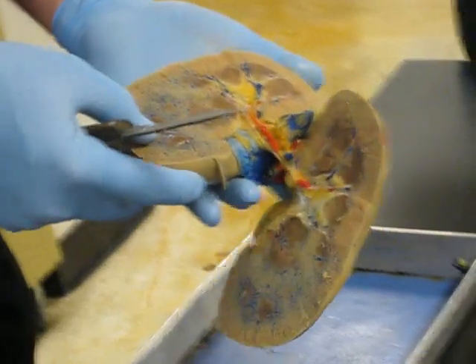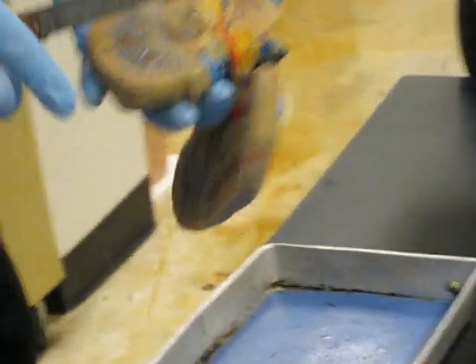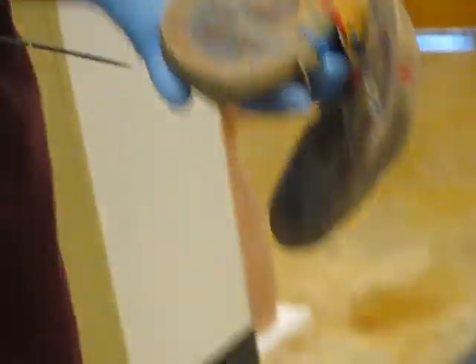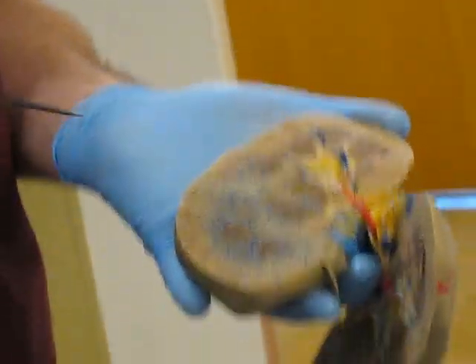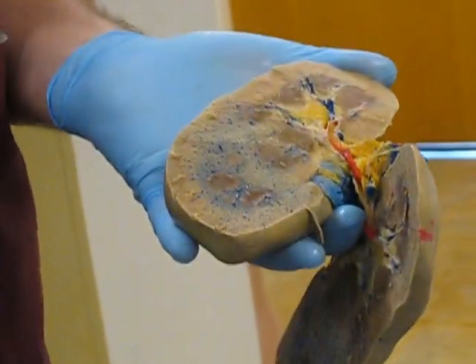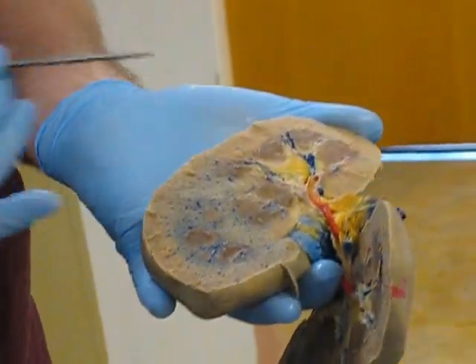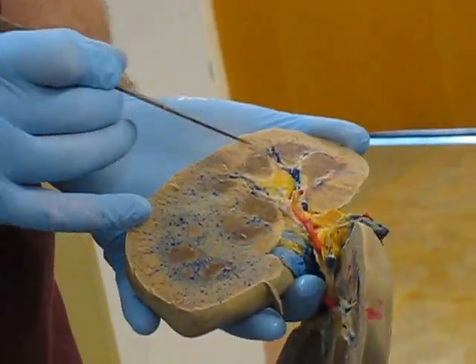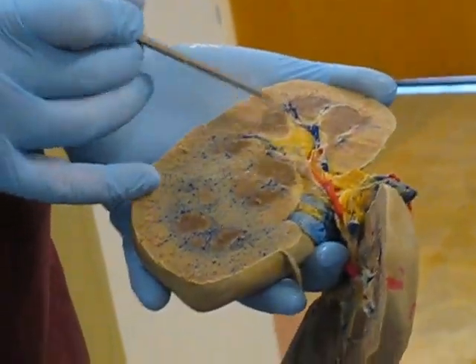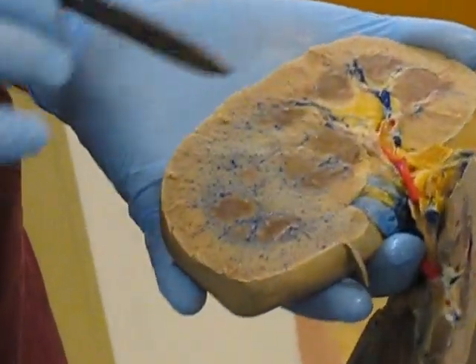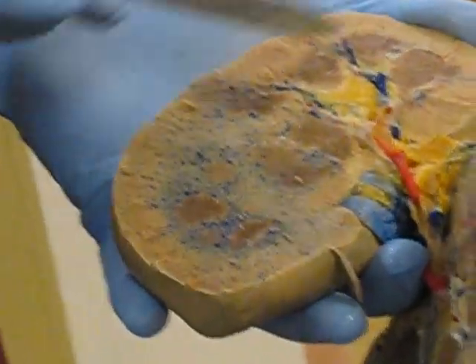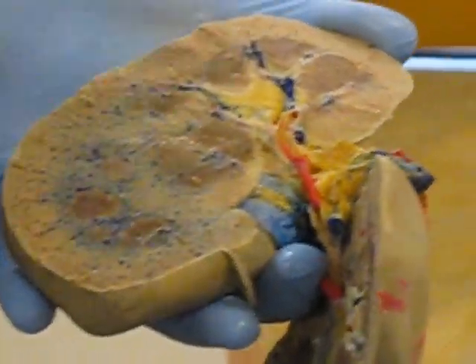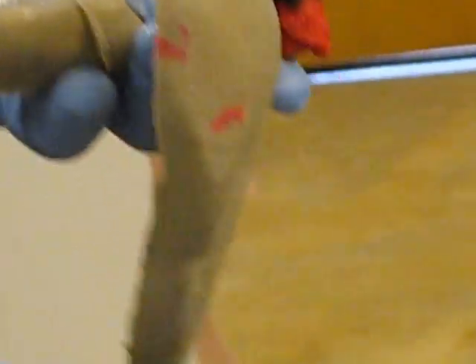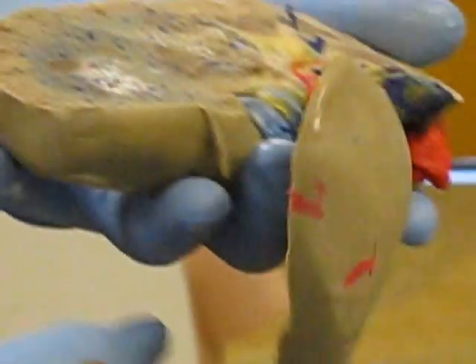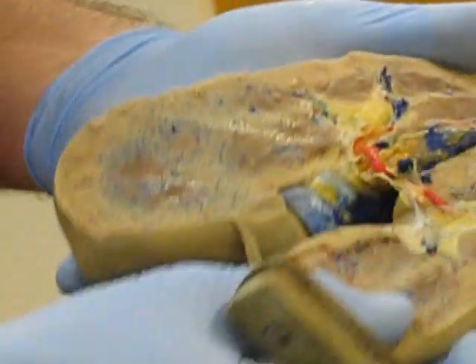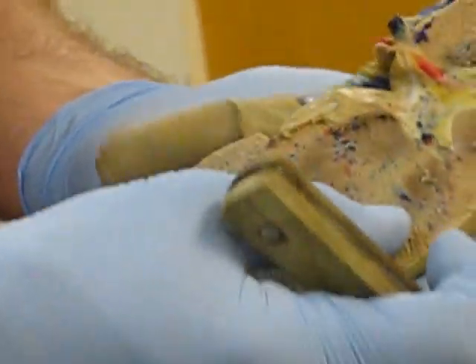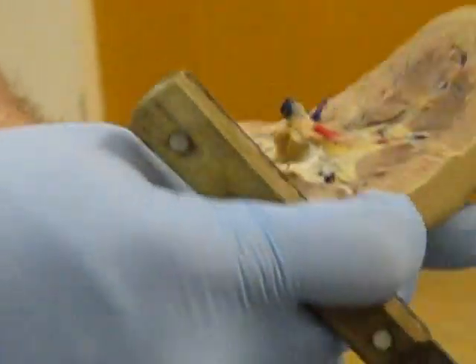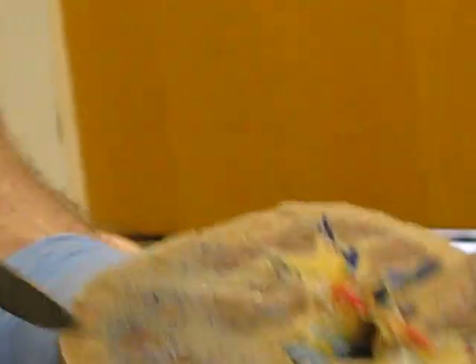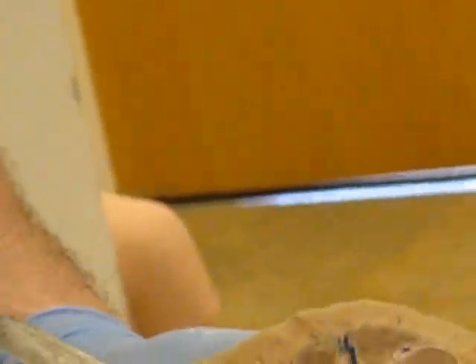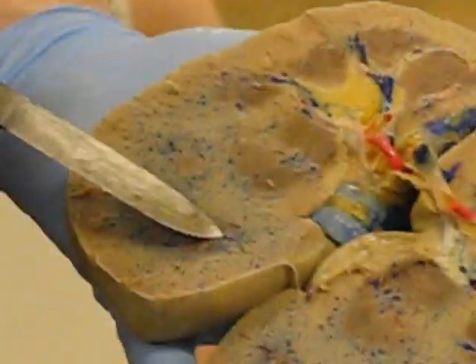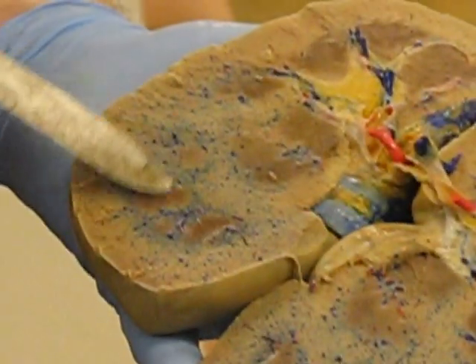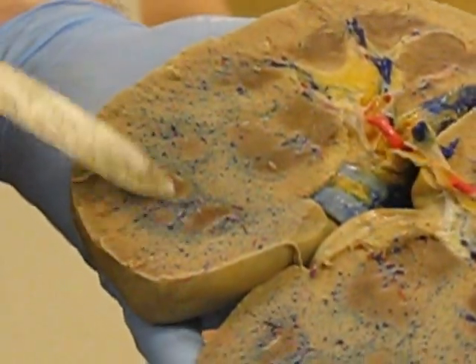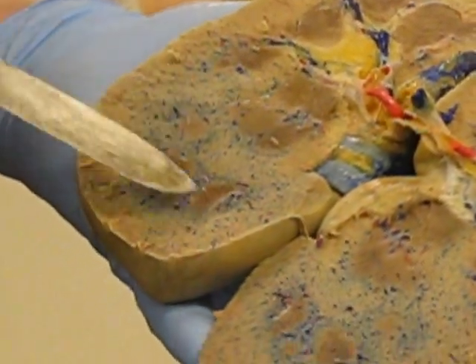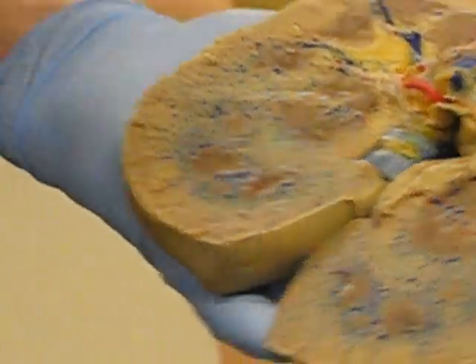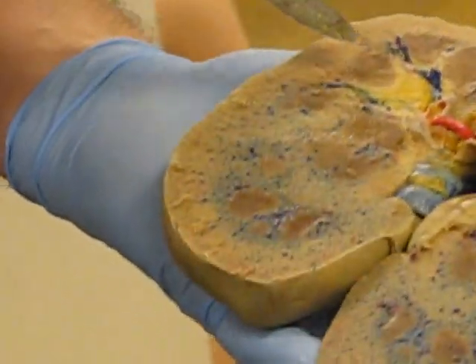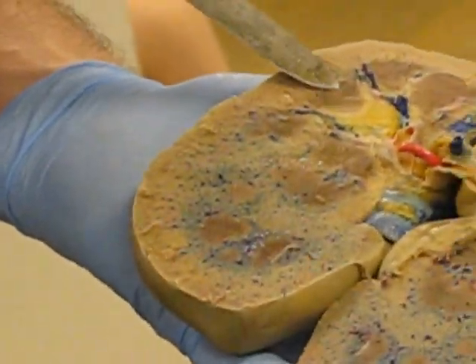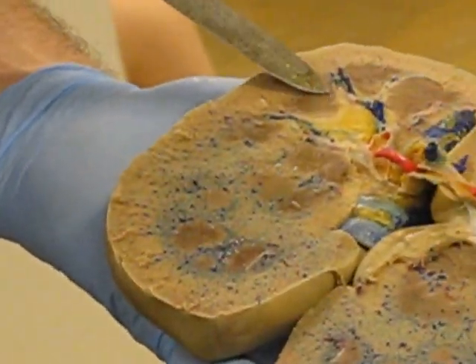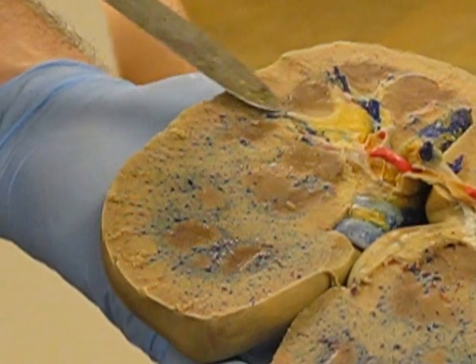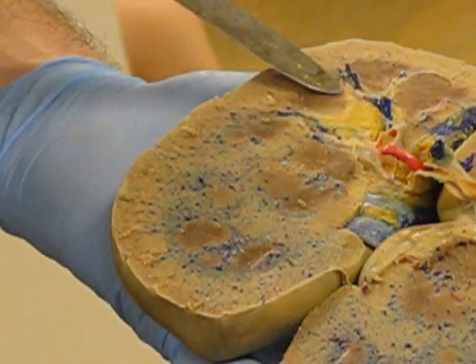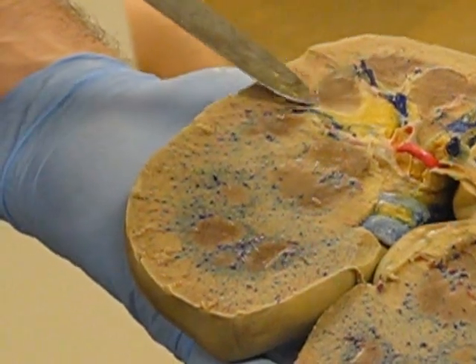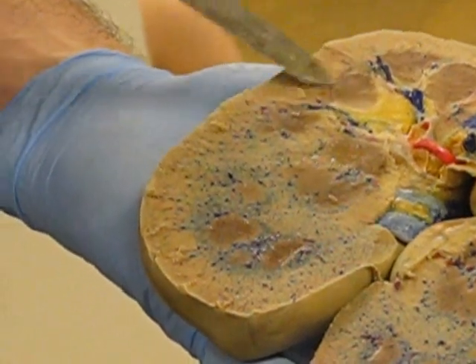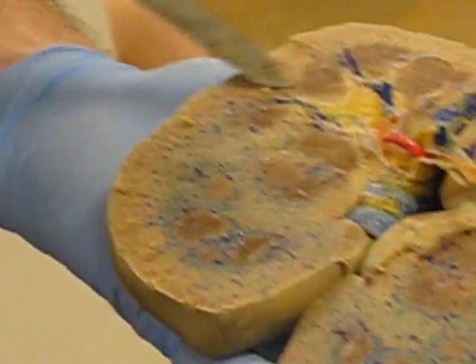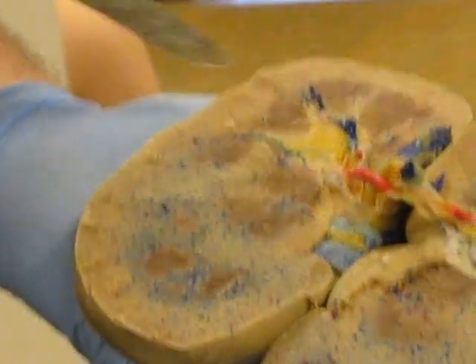Immediately you can recognize the renal pyramids — they're very clear. Depending on where you cut through yours, mine's a little off-center, so you can't really see the pyramids over here because I cut them wrong. But that one right there, I cut it right down the middle and you can clearly see the pyramids.